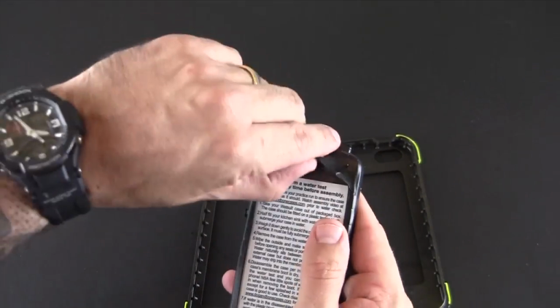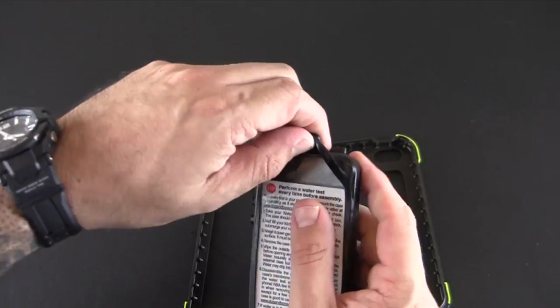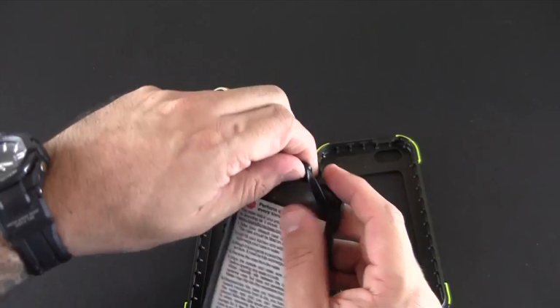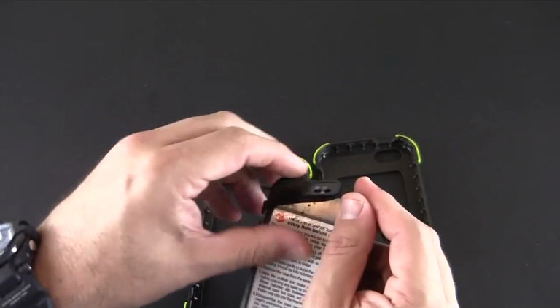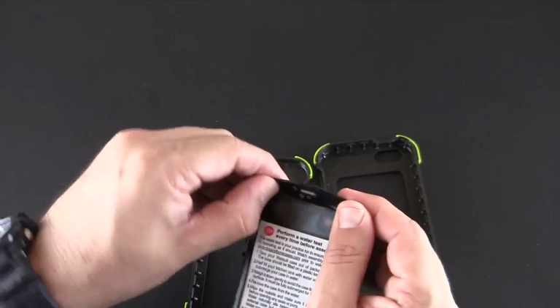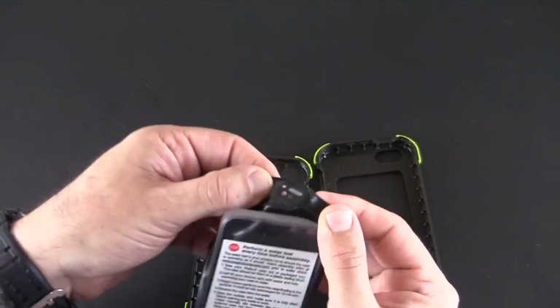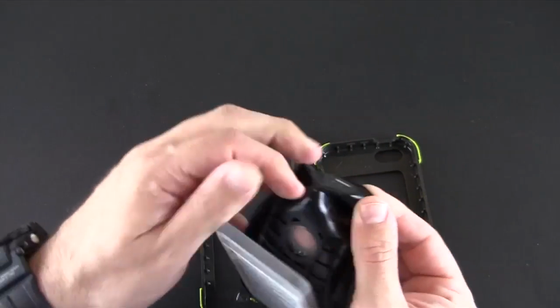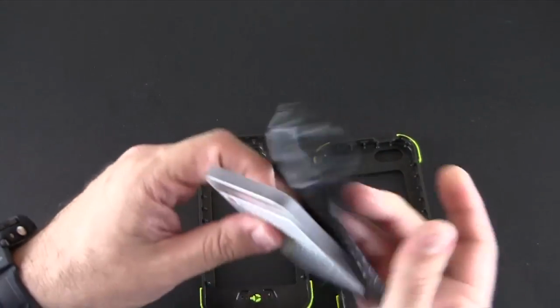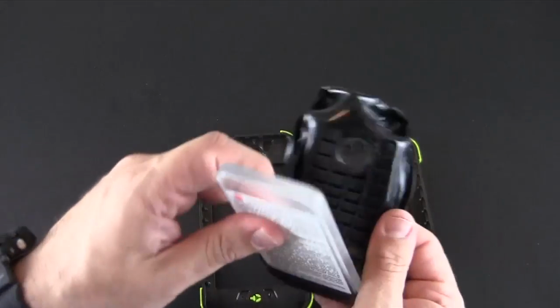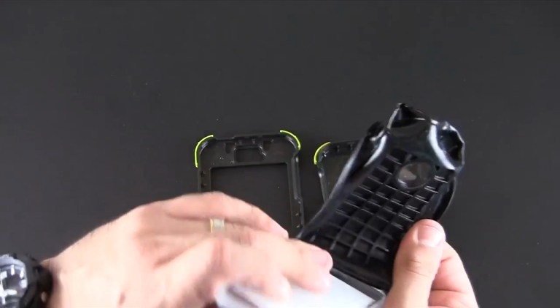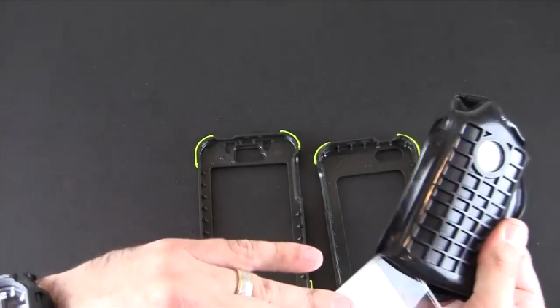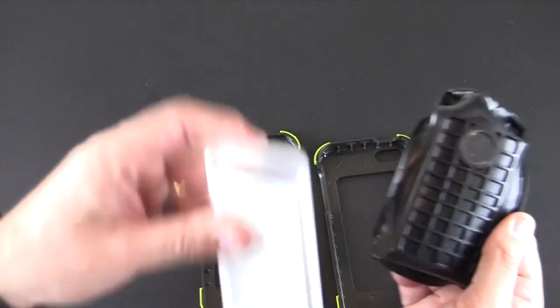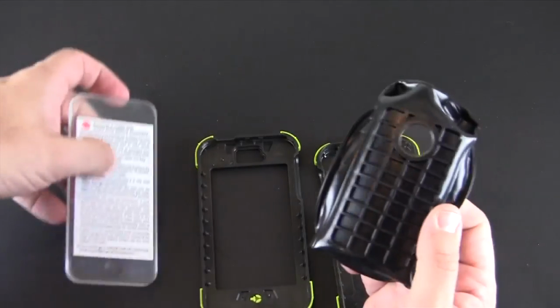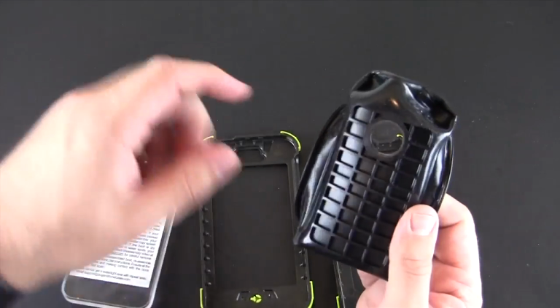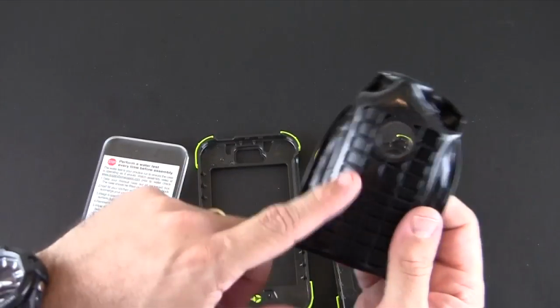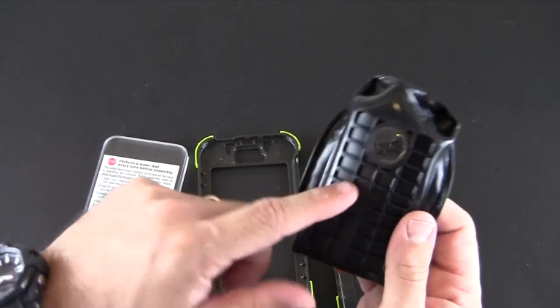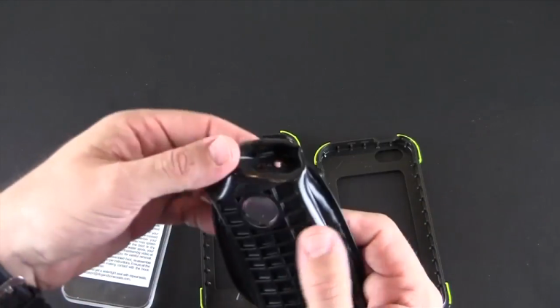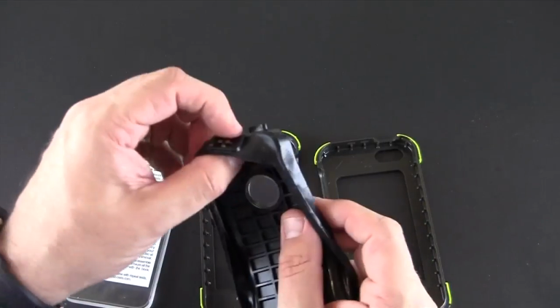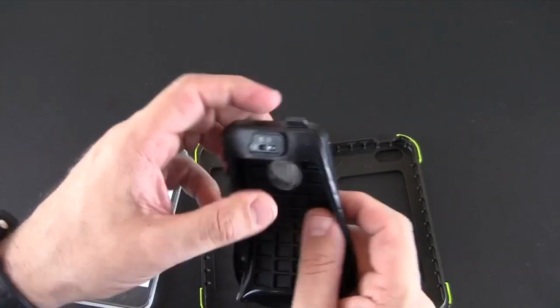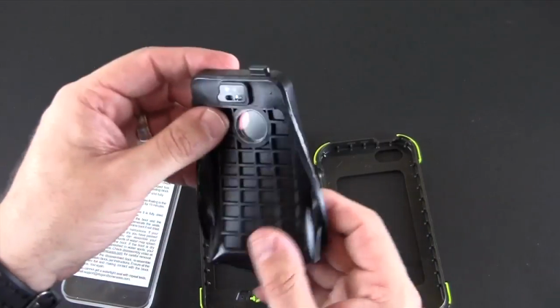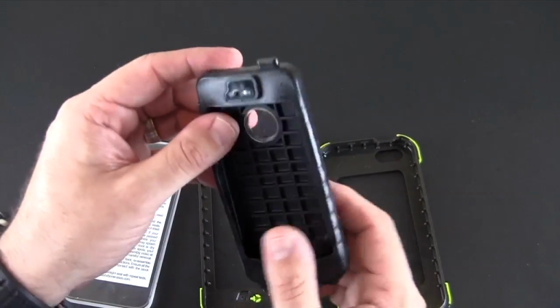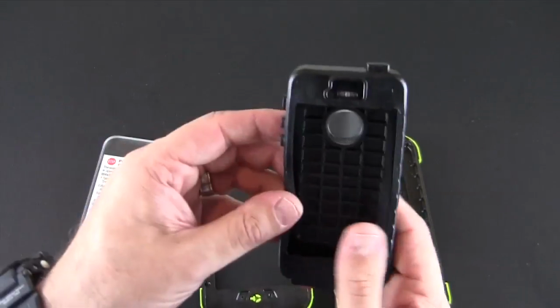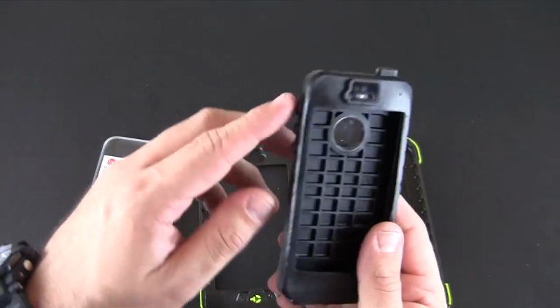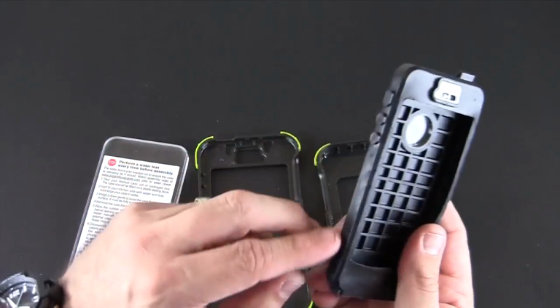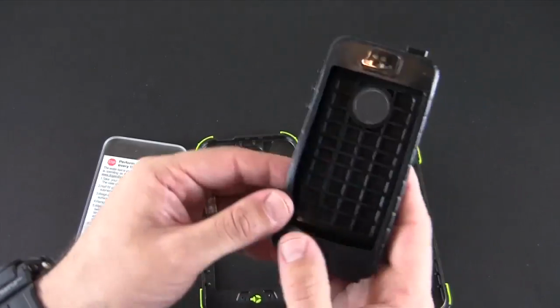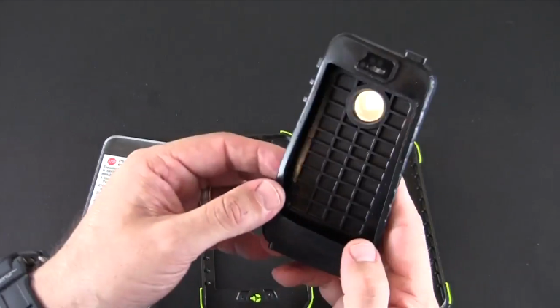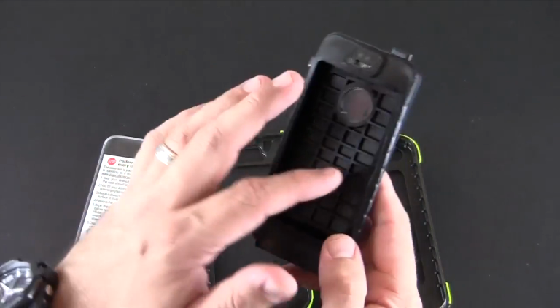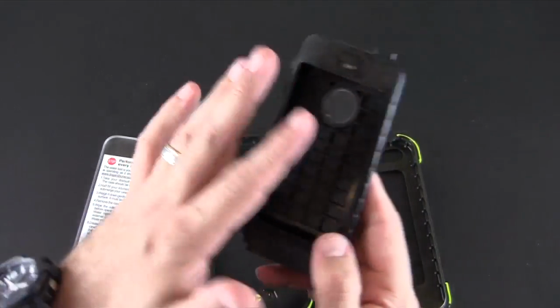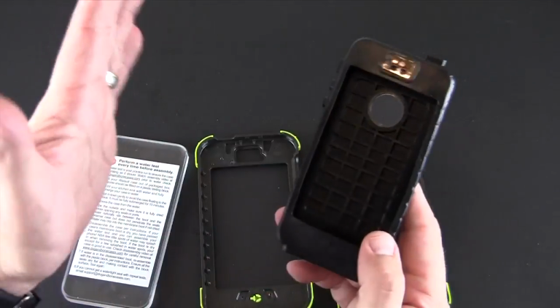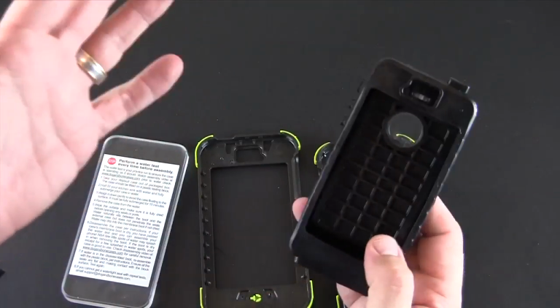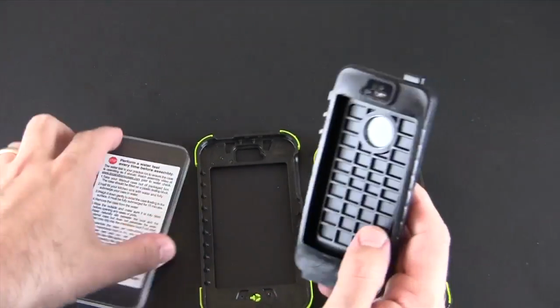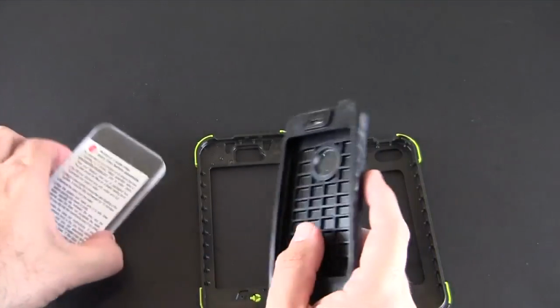If I peel this back and open it up, no water gets inside here and that's the most important thing. There might be a little bit of water on the outside, but nothing gets into where the phone is.